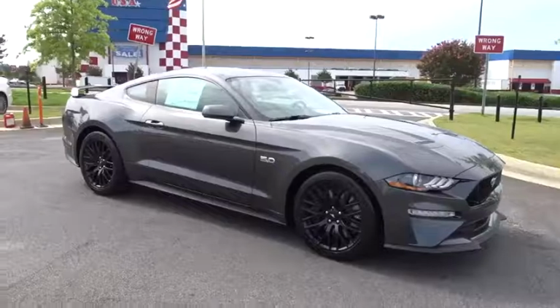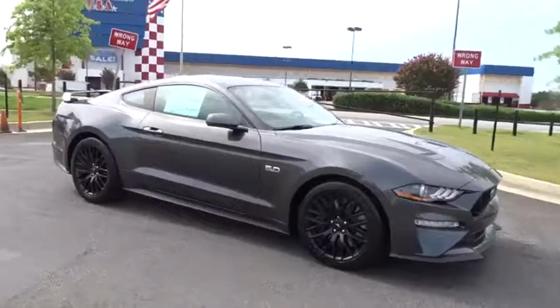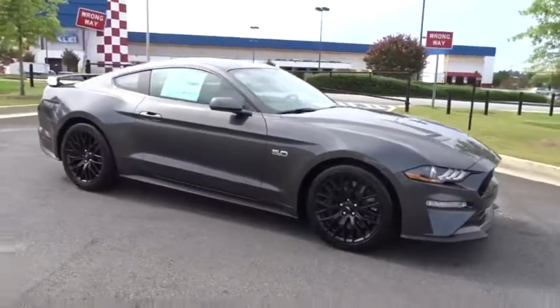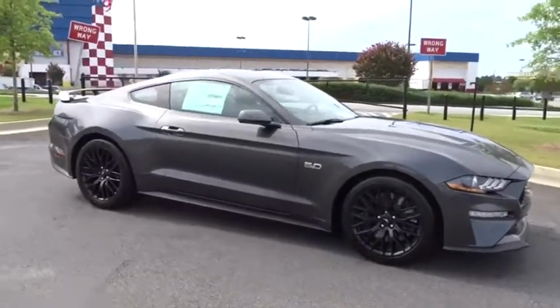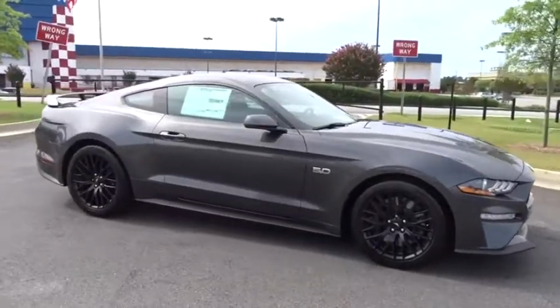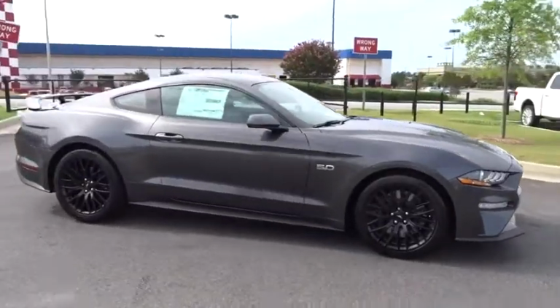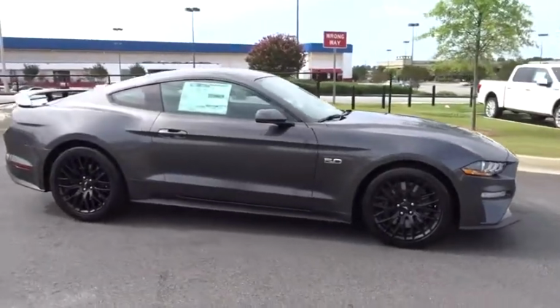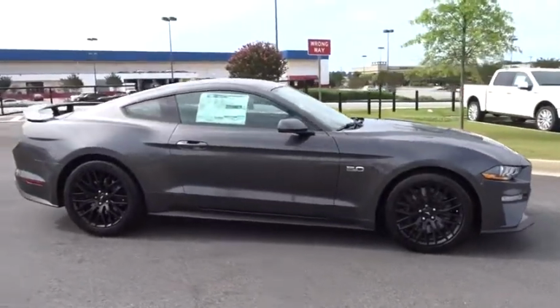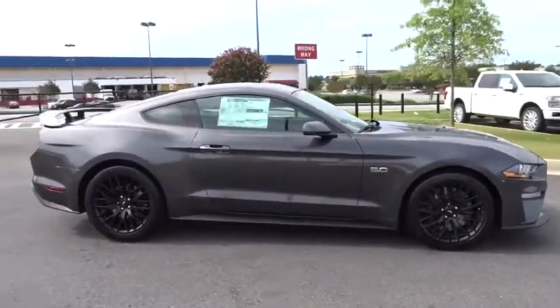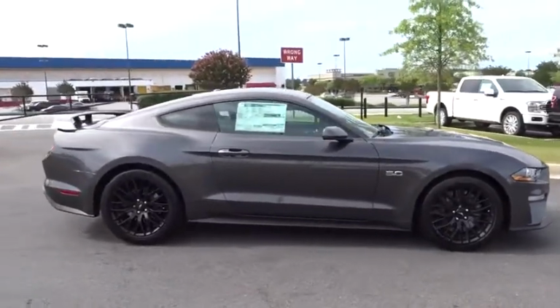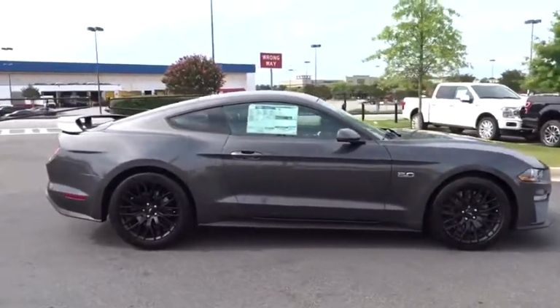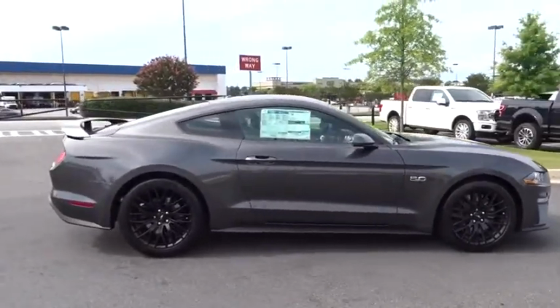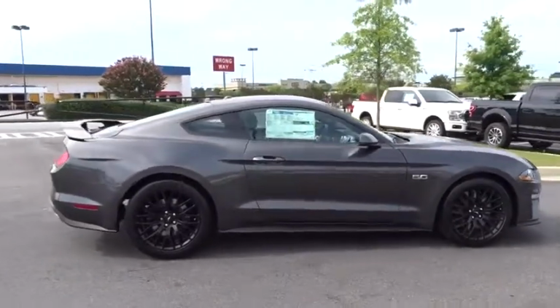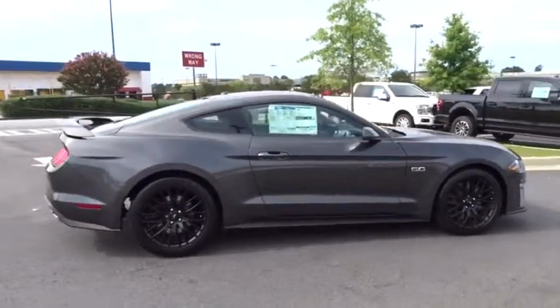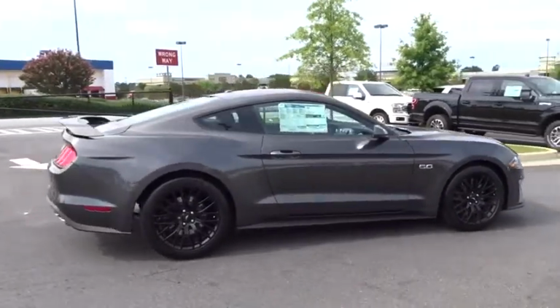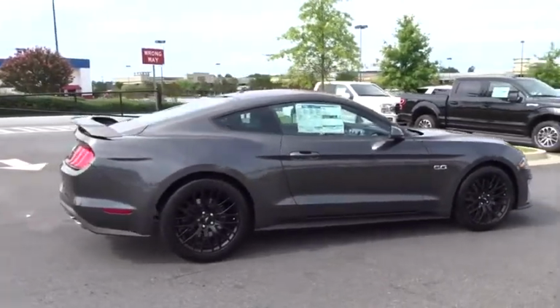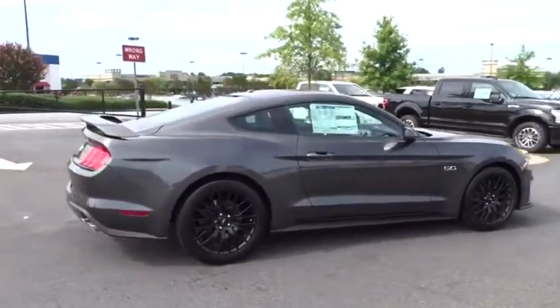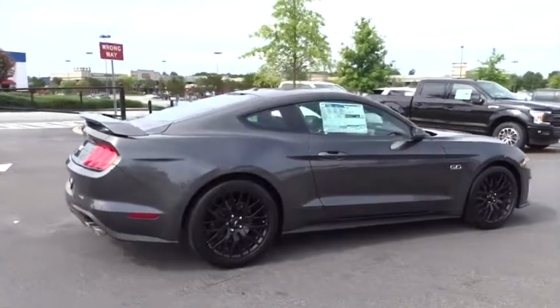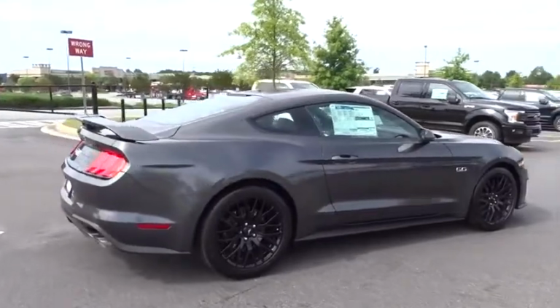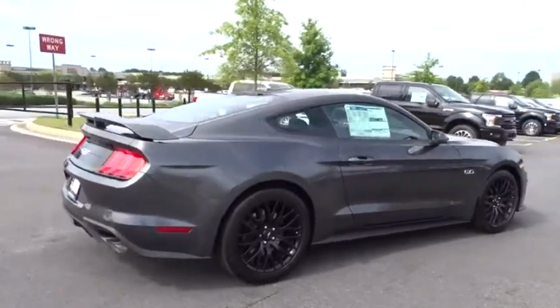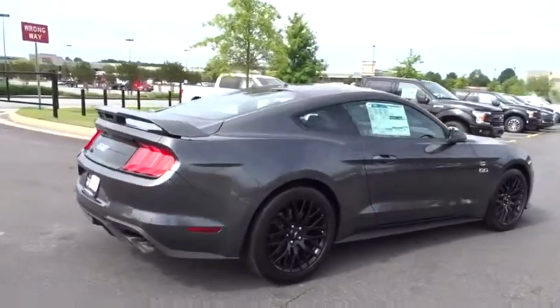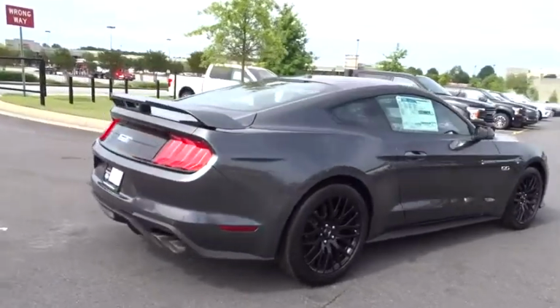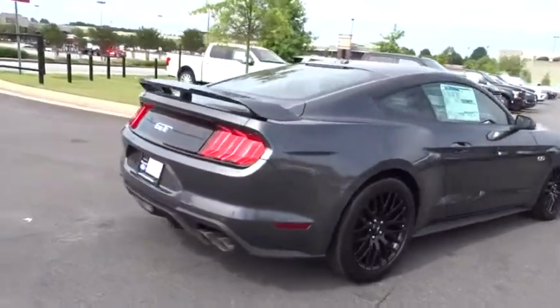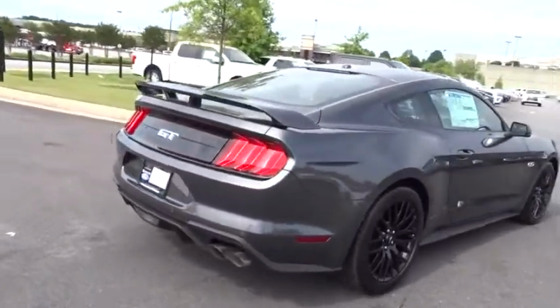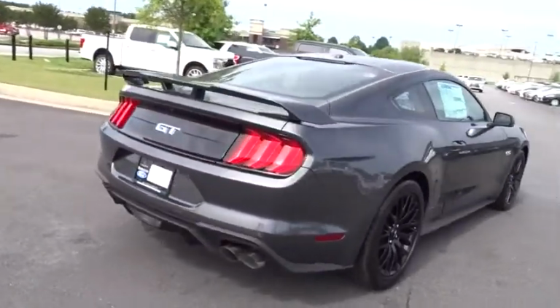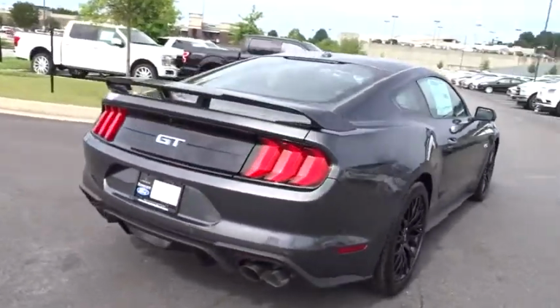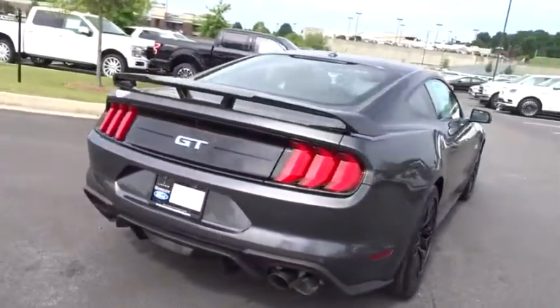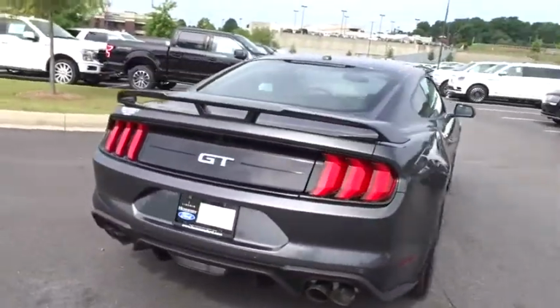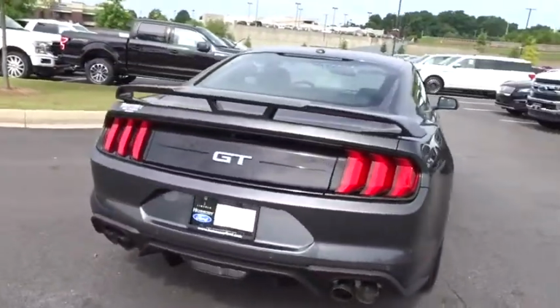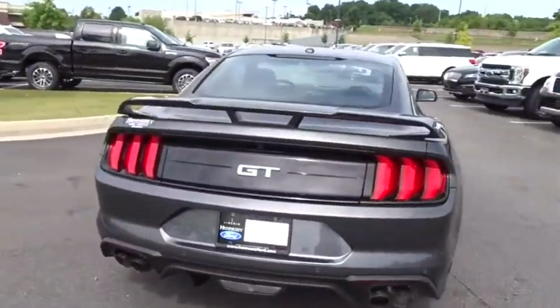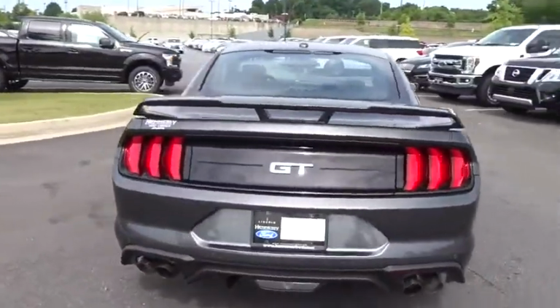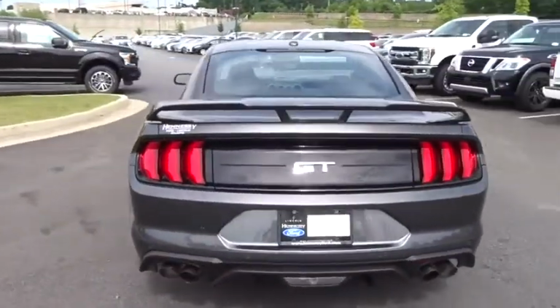We are pleased to show you the 2019 Ford Mustang. The Mustang is race-worthy and ready for the track. Here are some of this vehicle's great options.